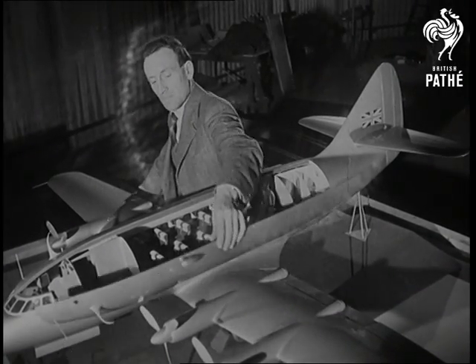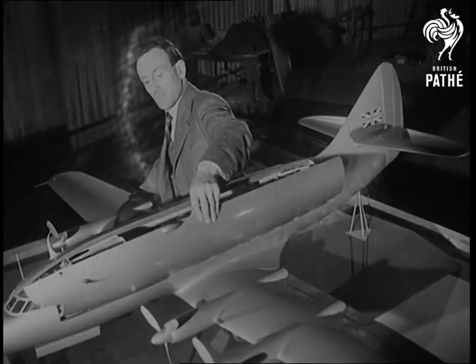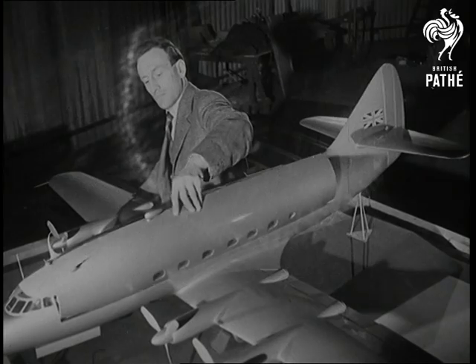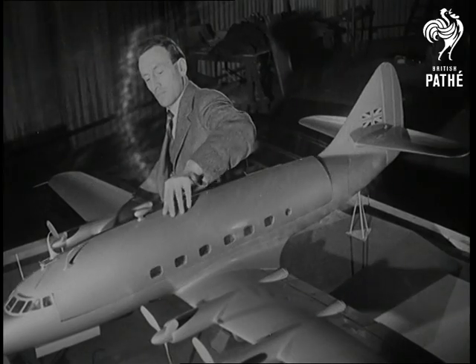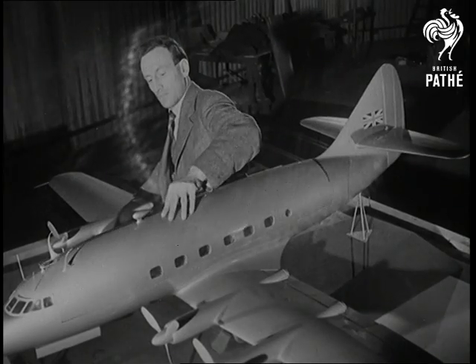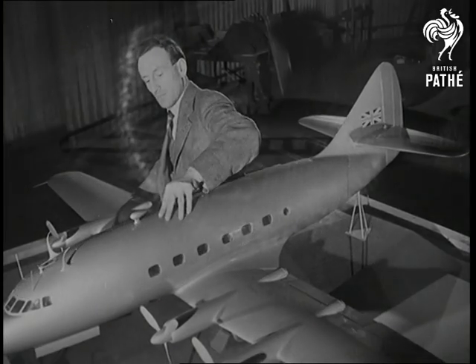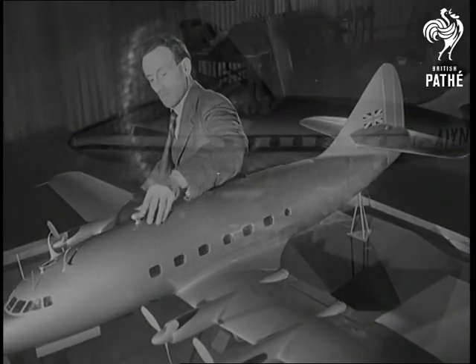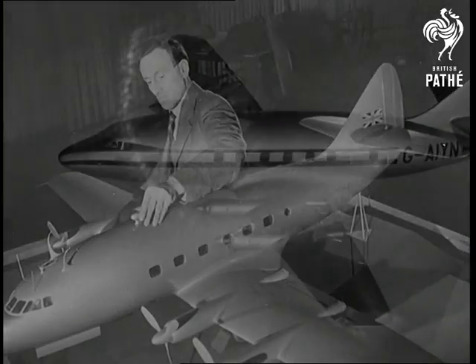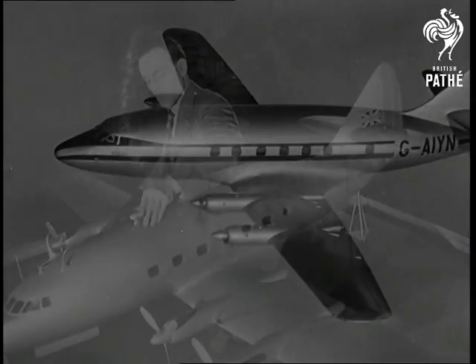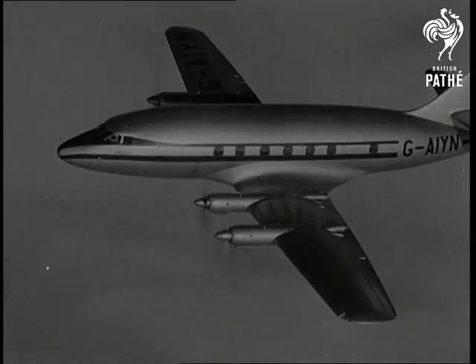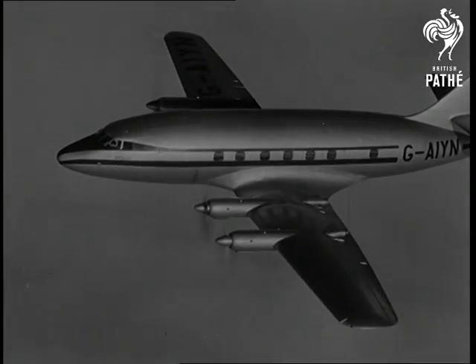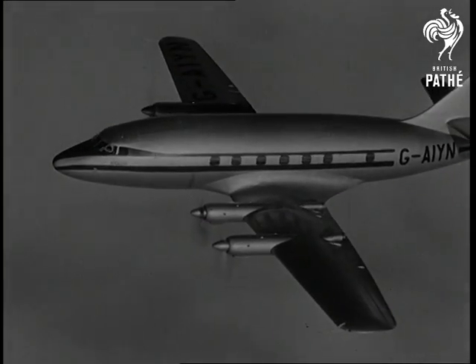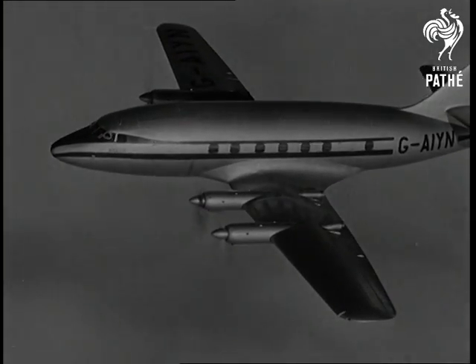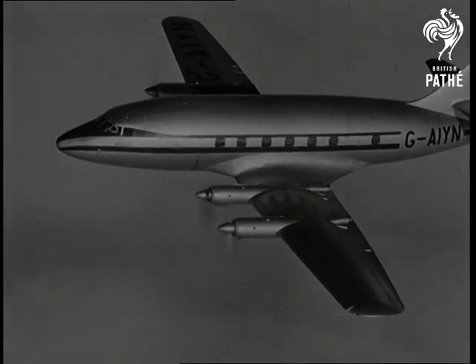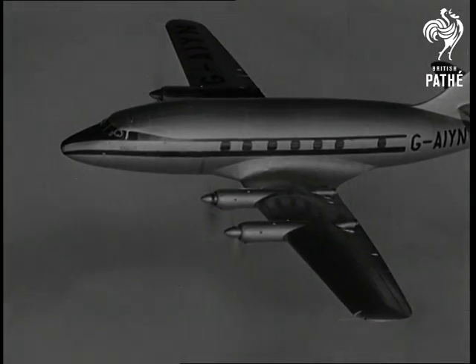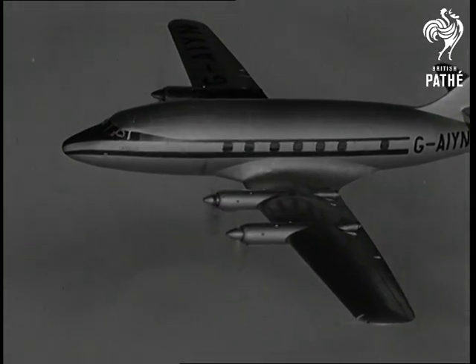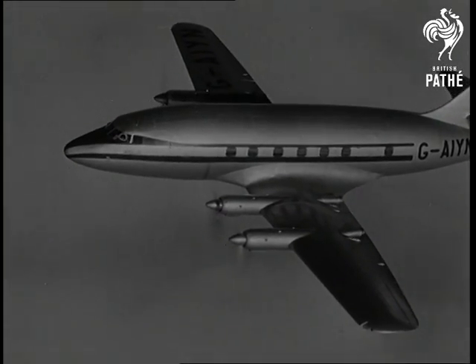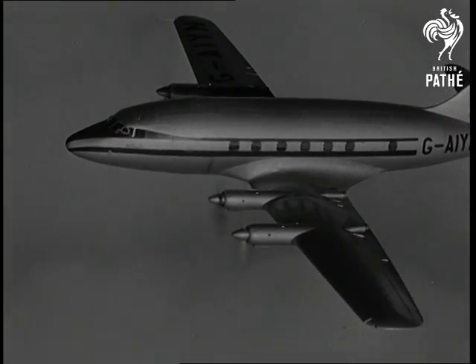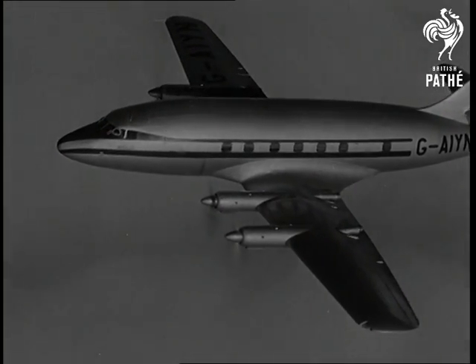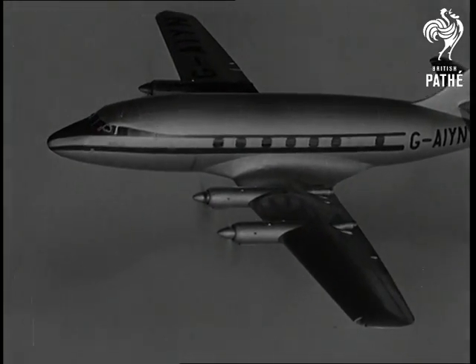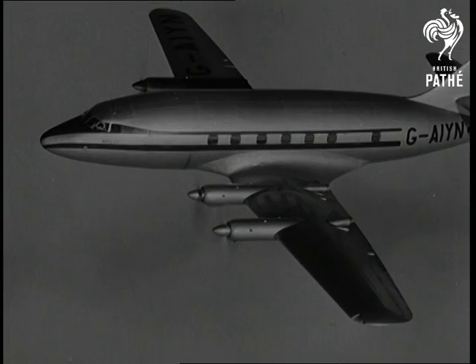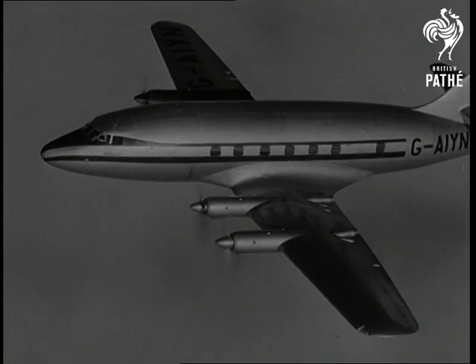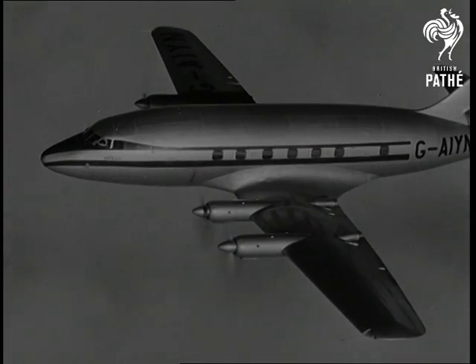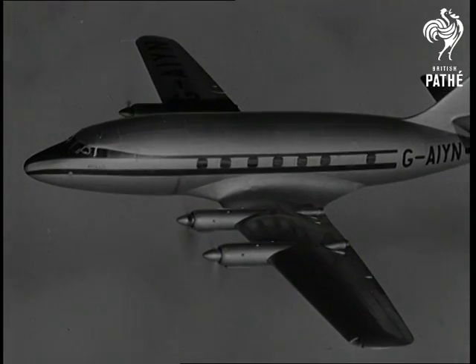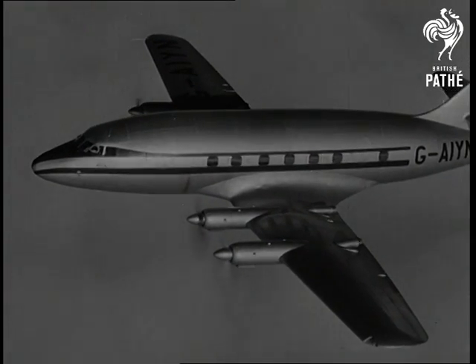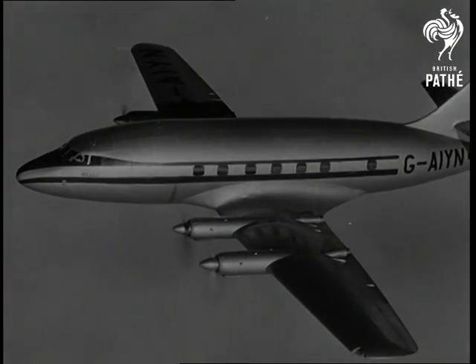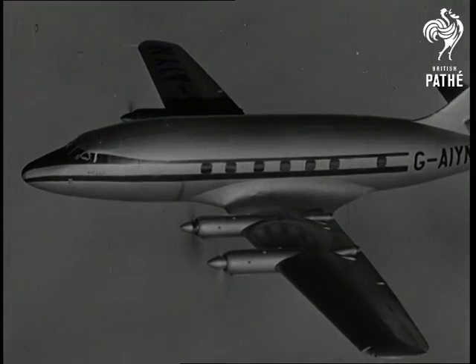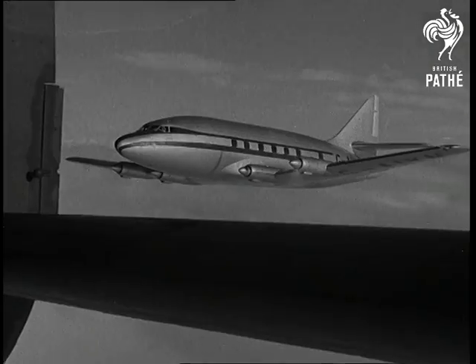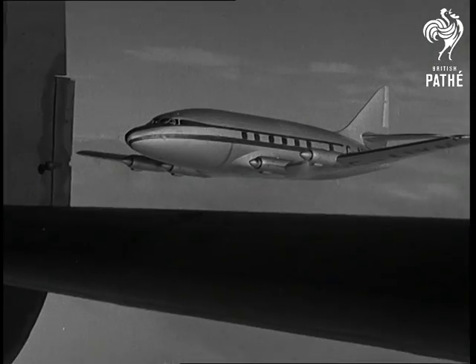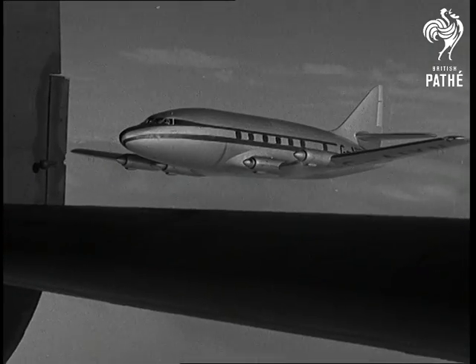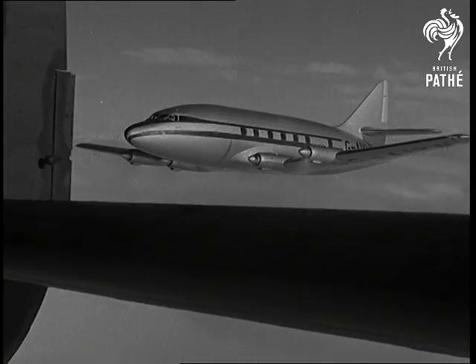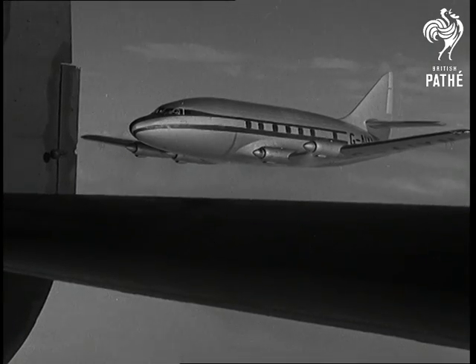Invited by the makers to witness the Apollo's maiden flight, a Pathé cameraman took these exclusive pictures of a plane that for grace and form can hardly be better.